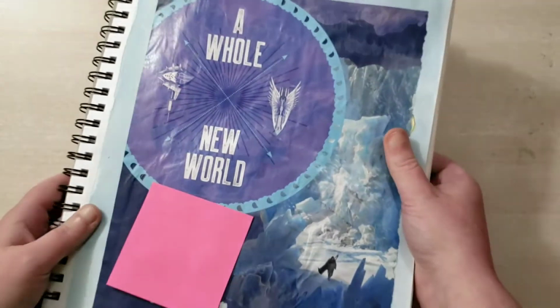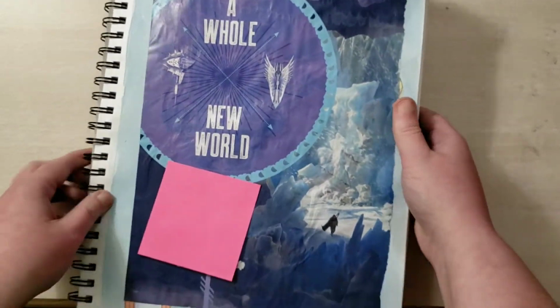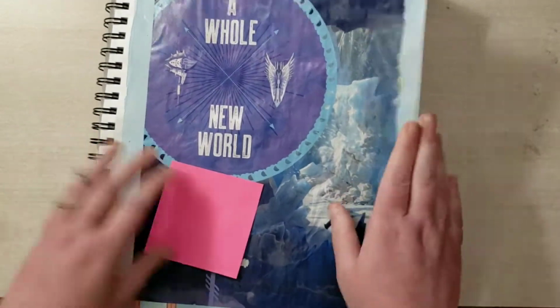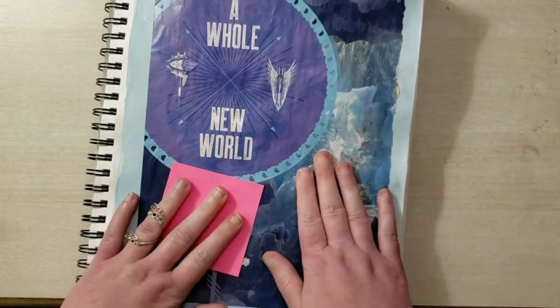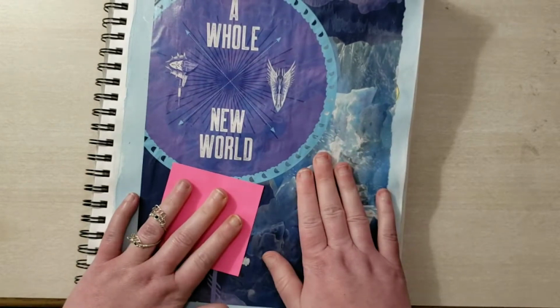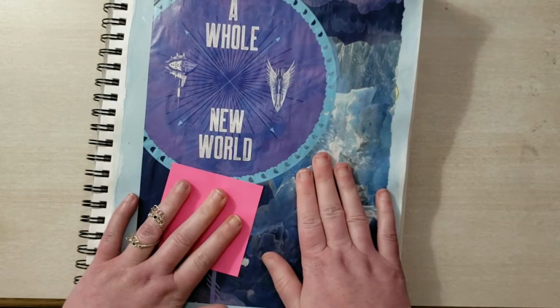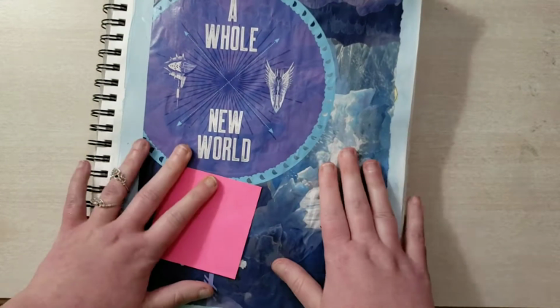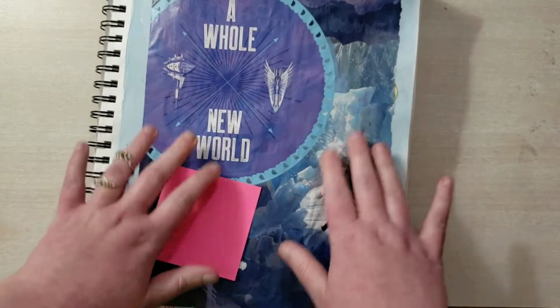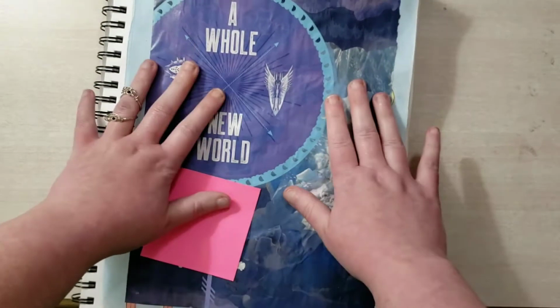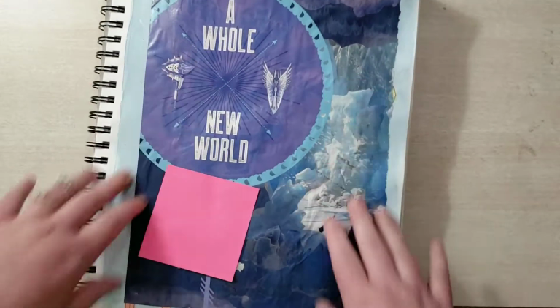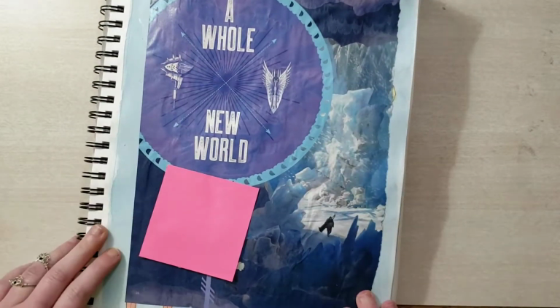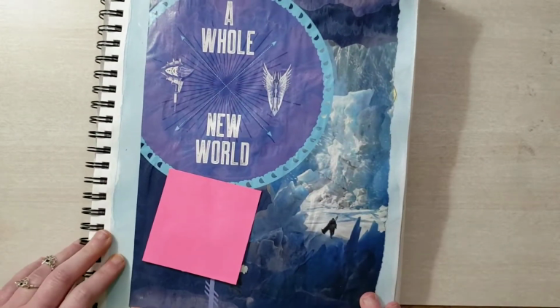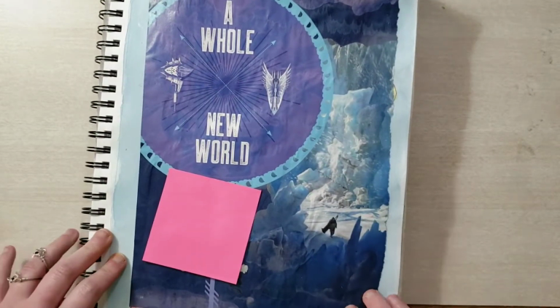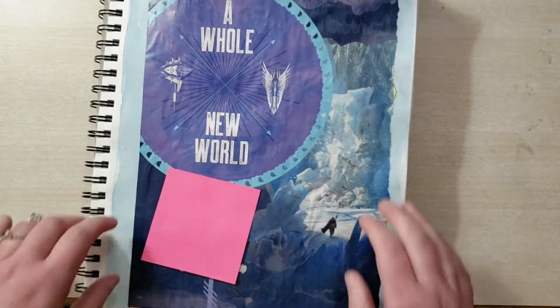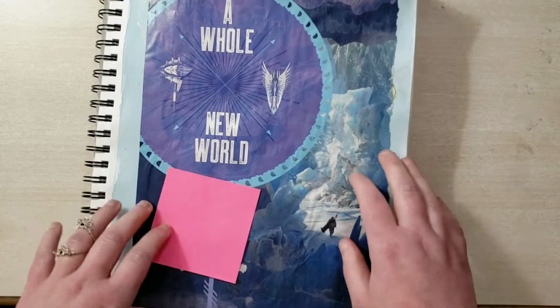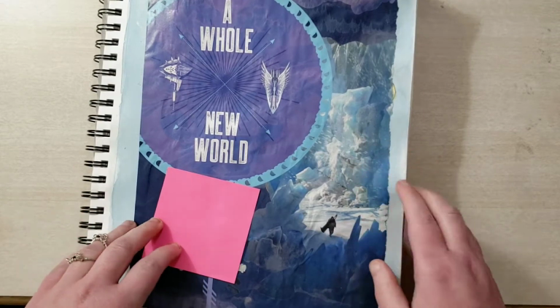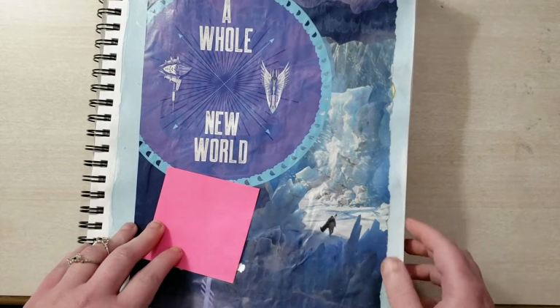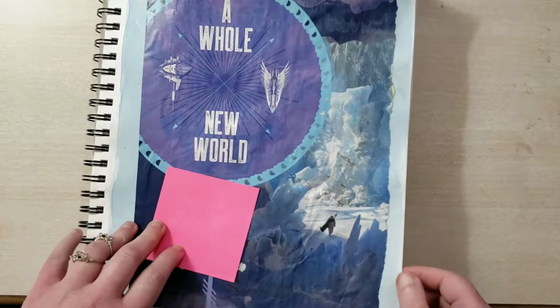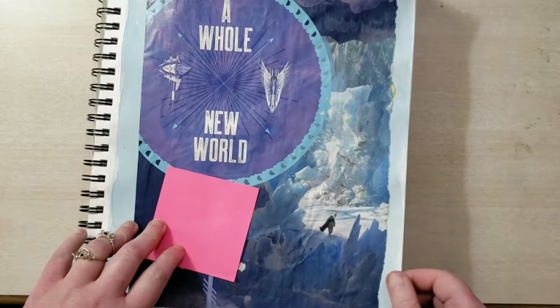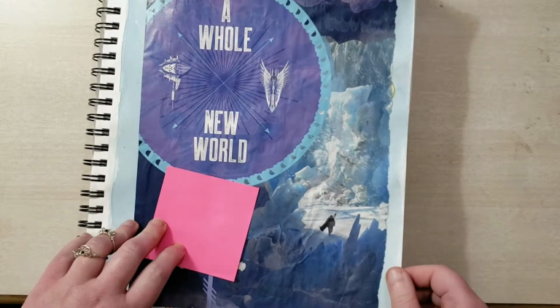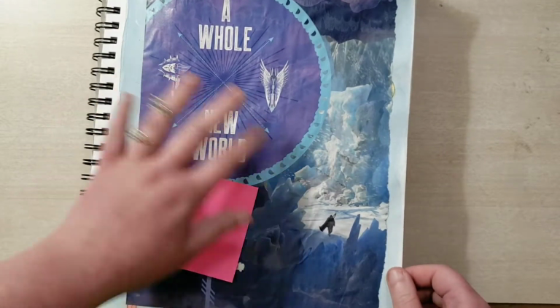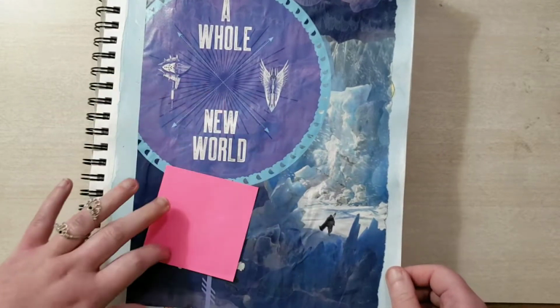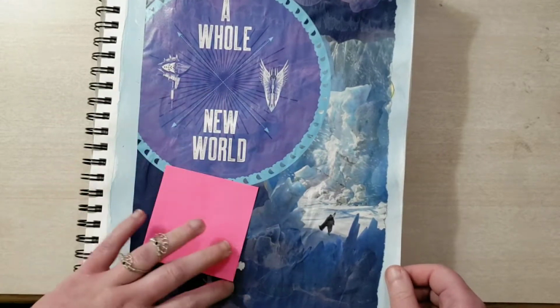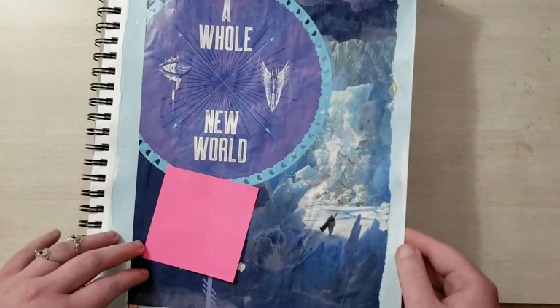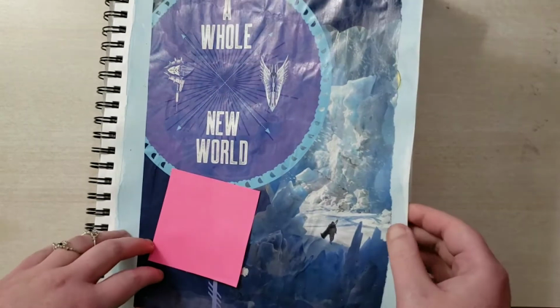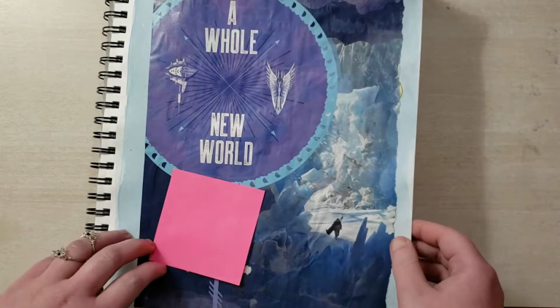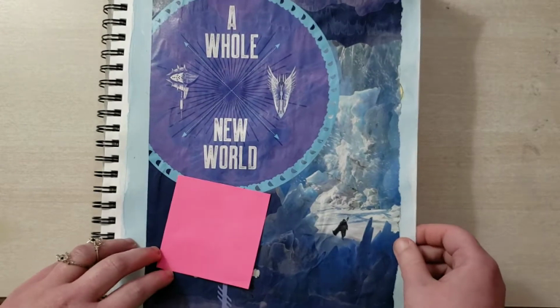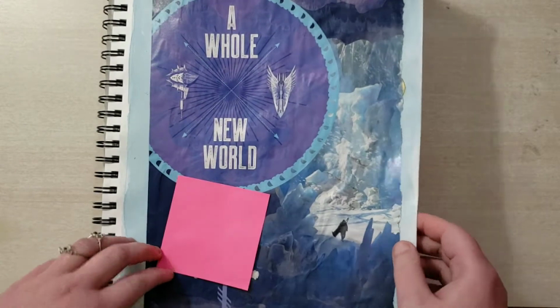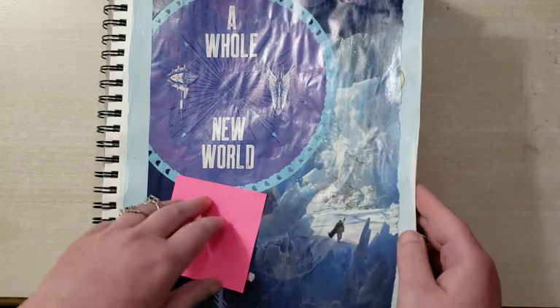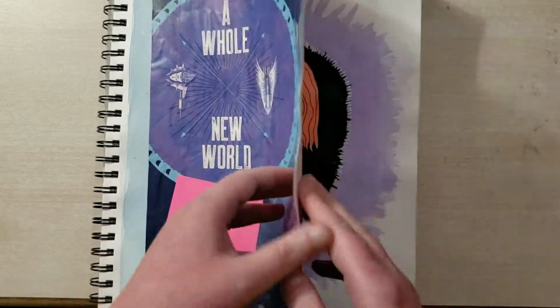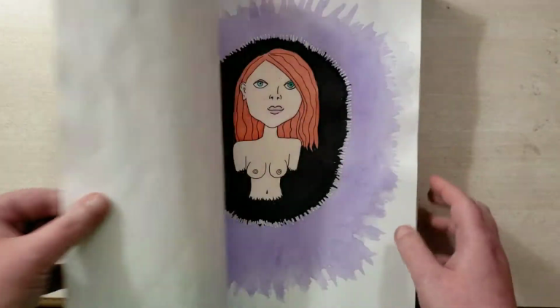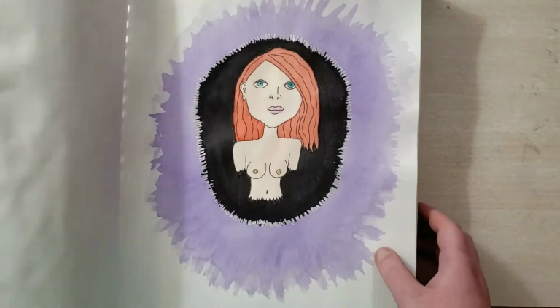And this is a mermaid that I screwed up so bad I had to cover it up with art from — I believe this is Monster Hunter. So yeah, it was bad, it was grotesque.